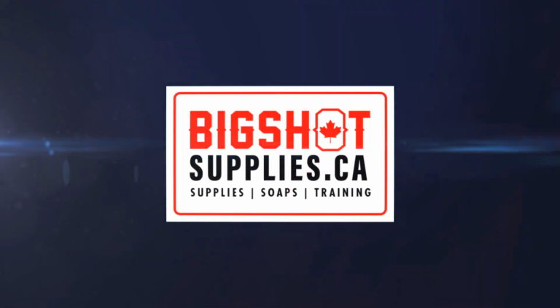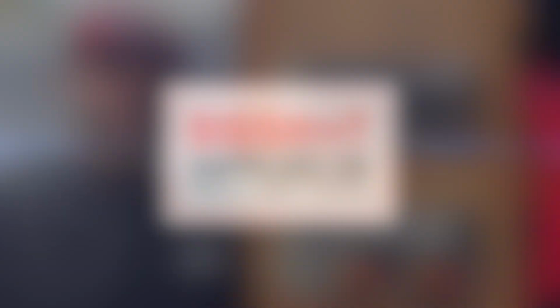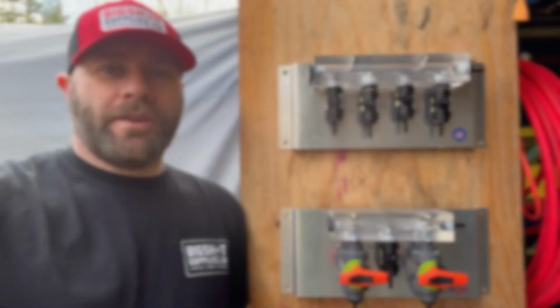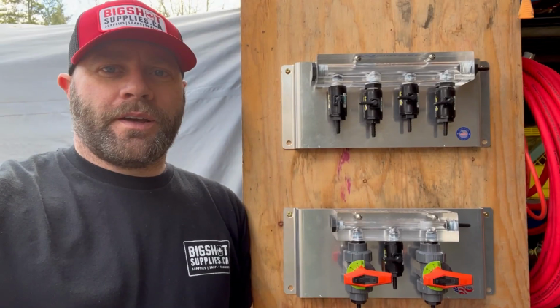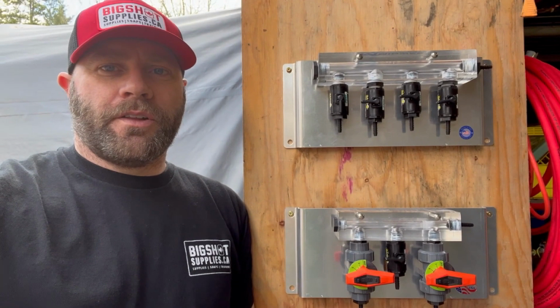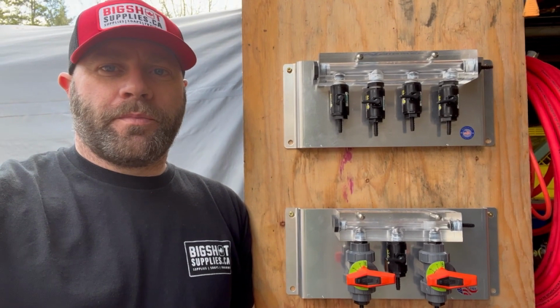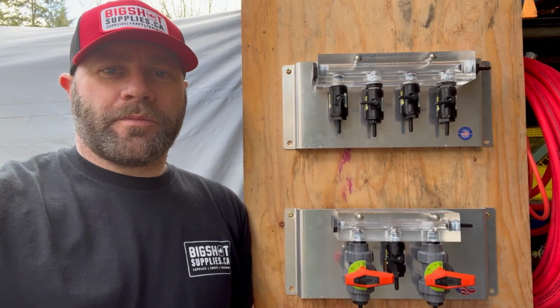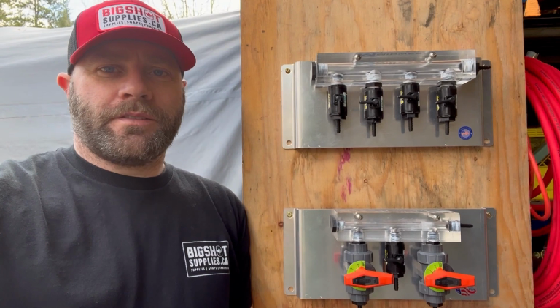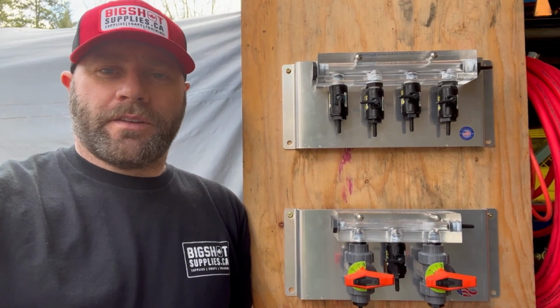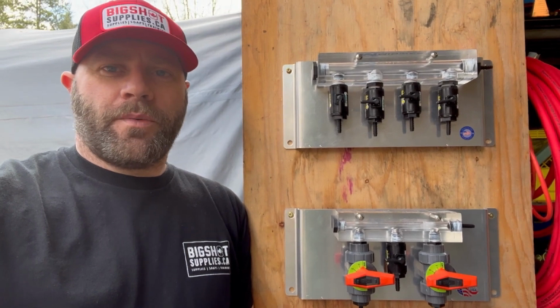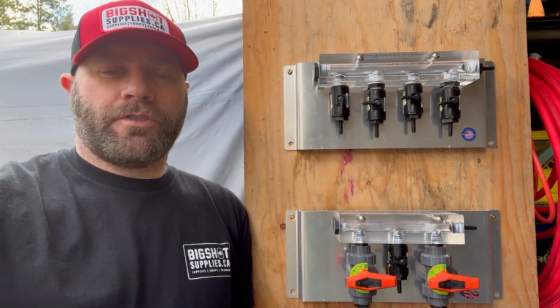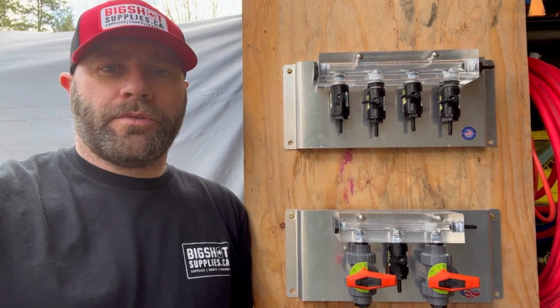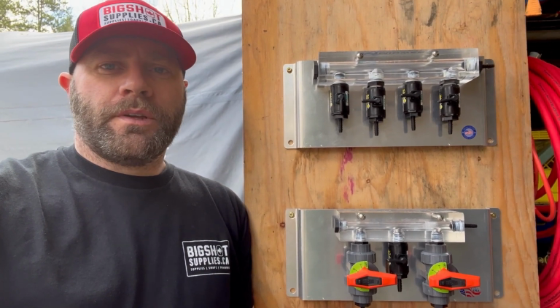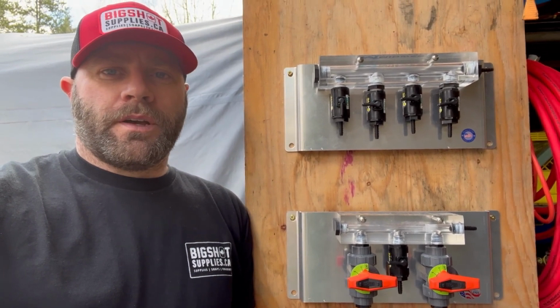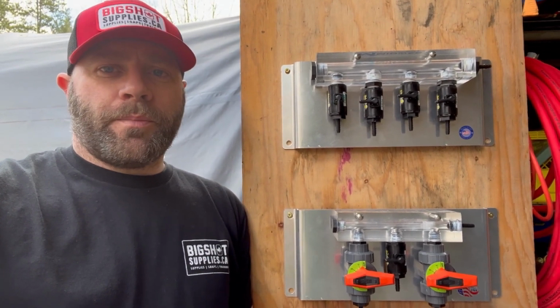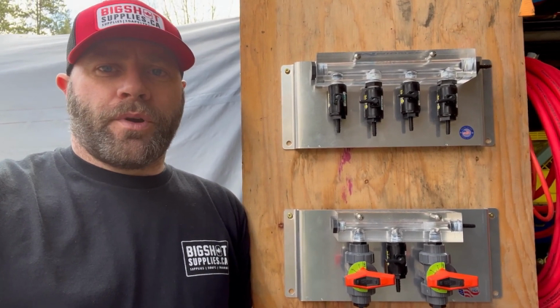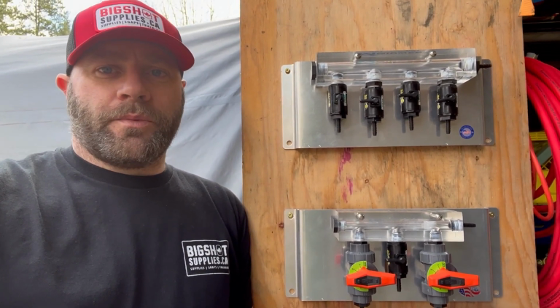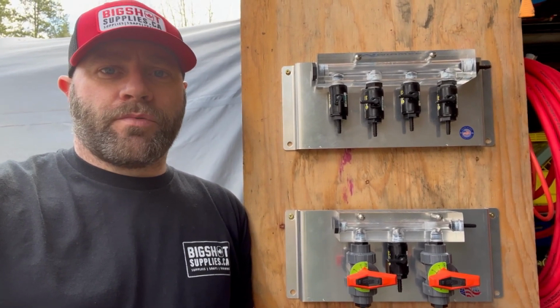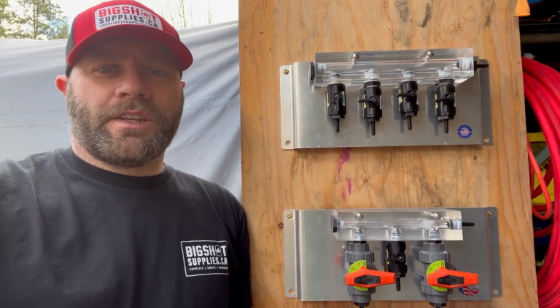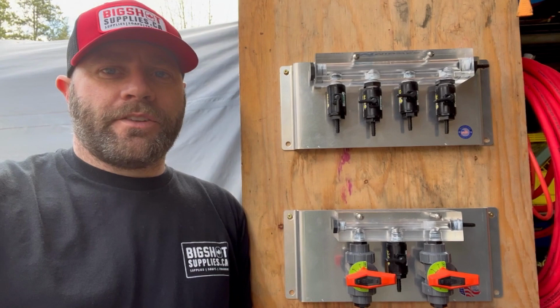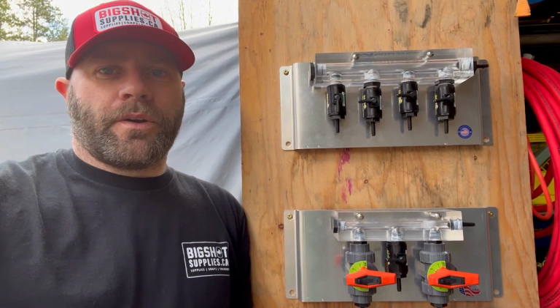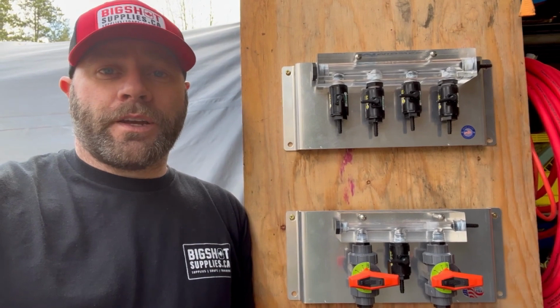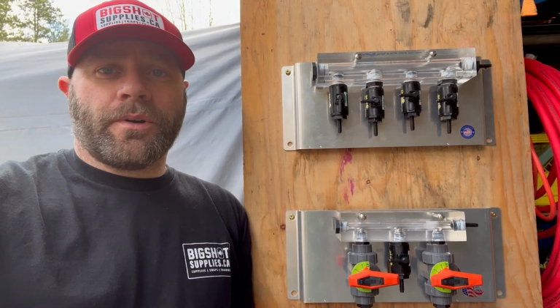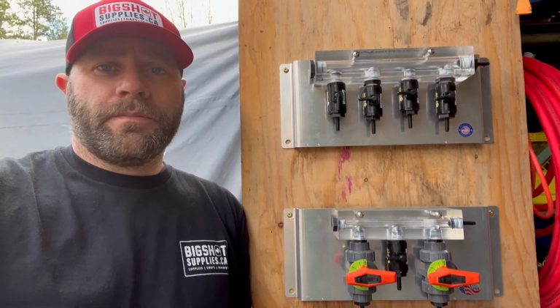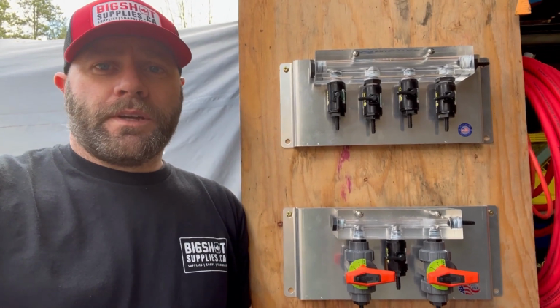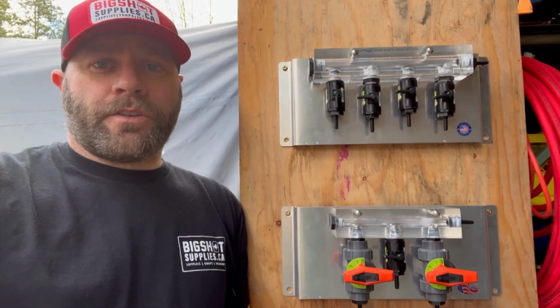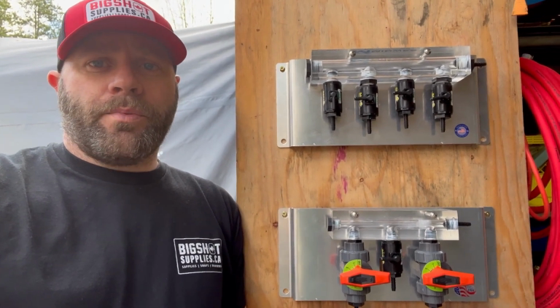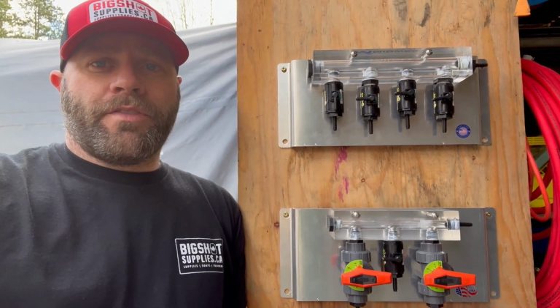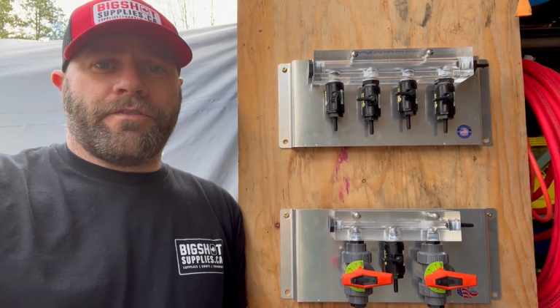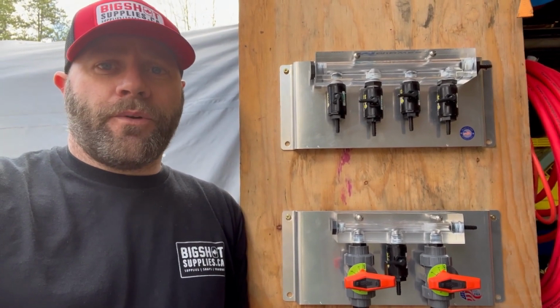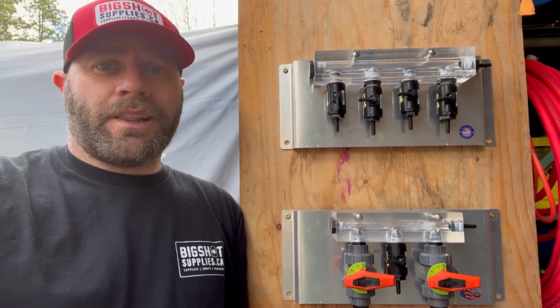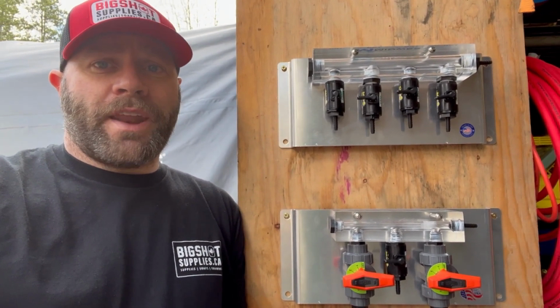Hey everybody, how you doing? That's Colin here with Big Shot Supplies. Today I wanted to show you a couple of new products that we have recently added to our online store. At the top we have the V4 clear manifold.